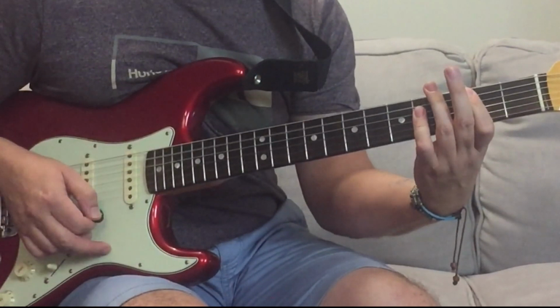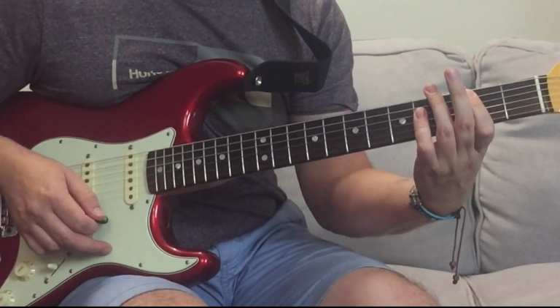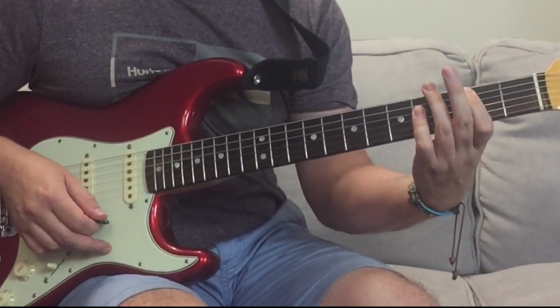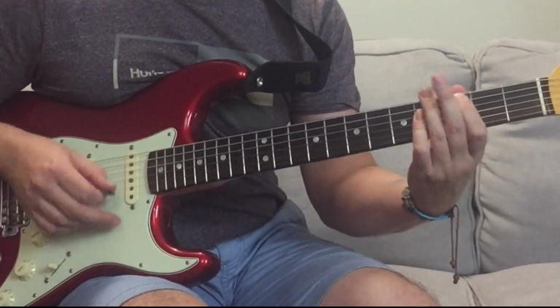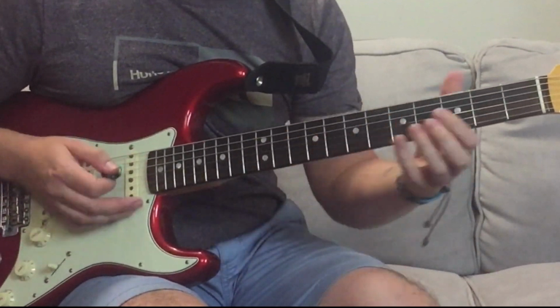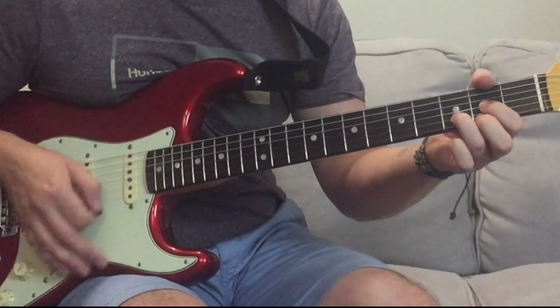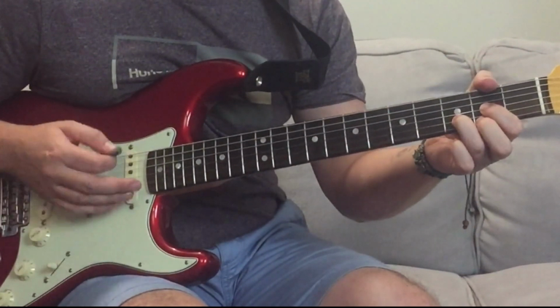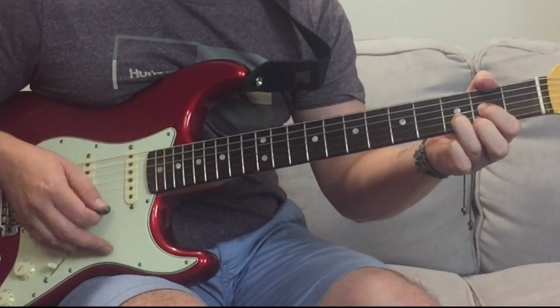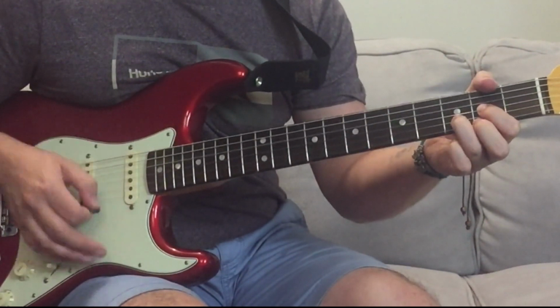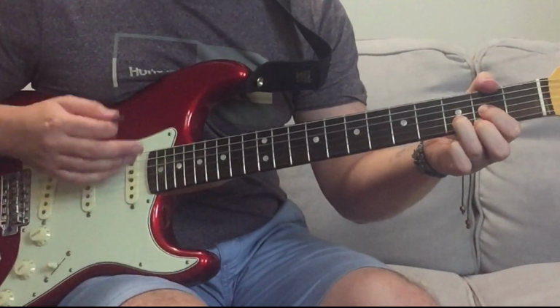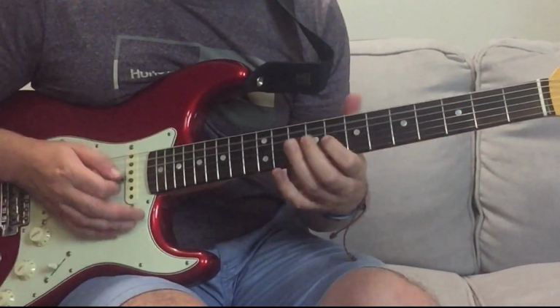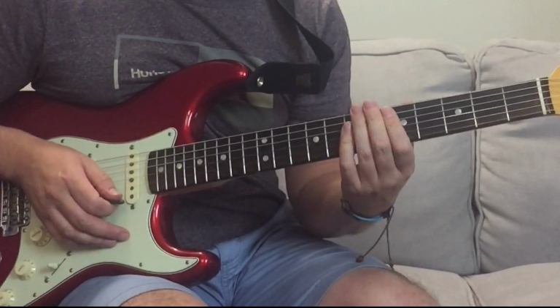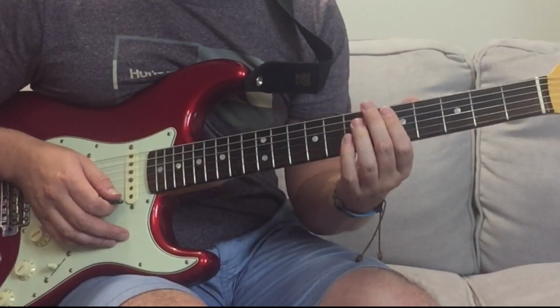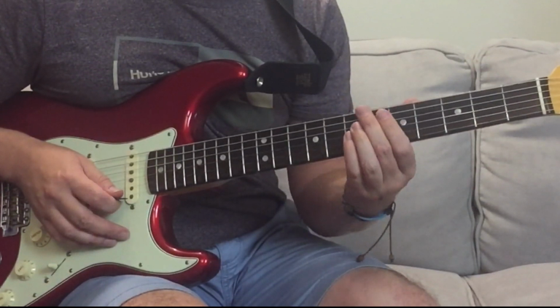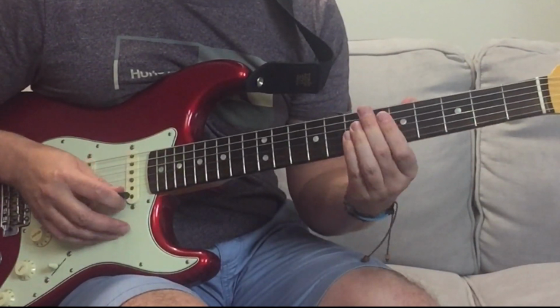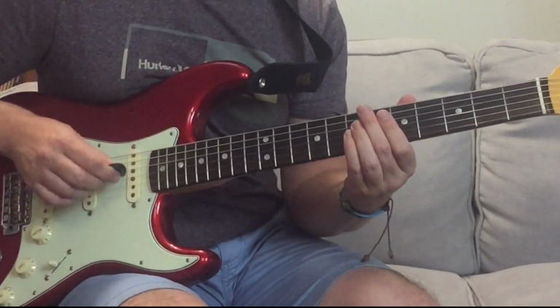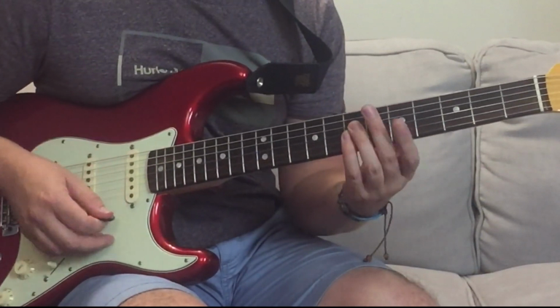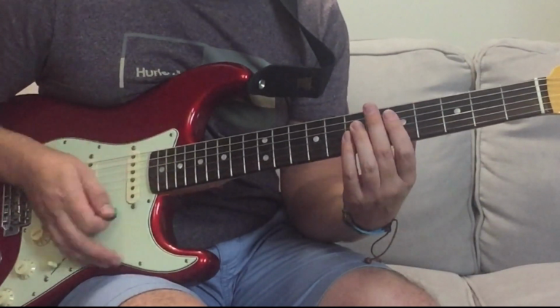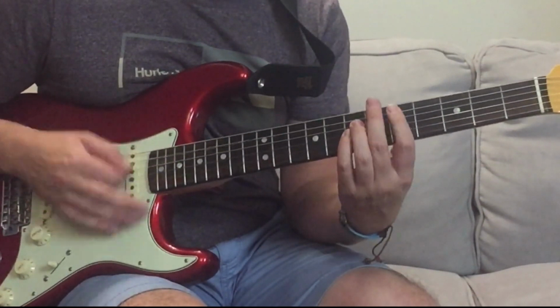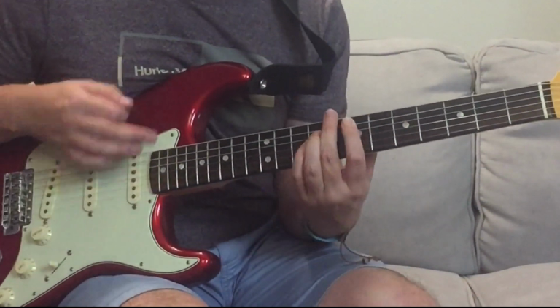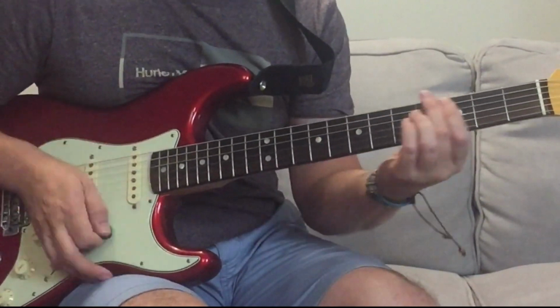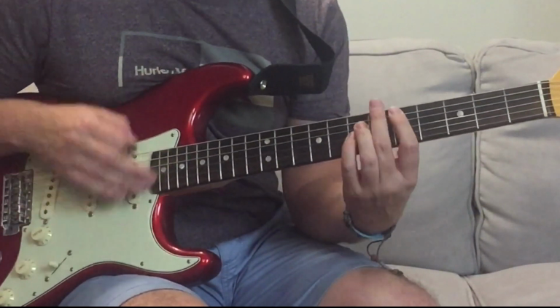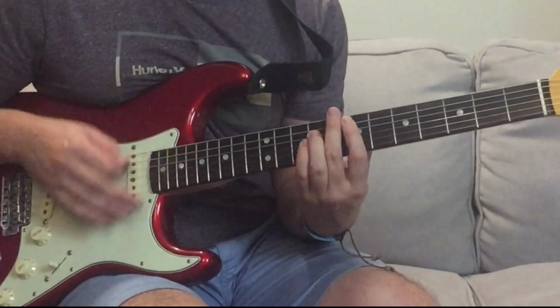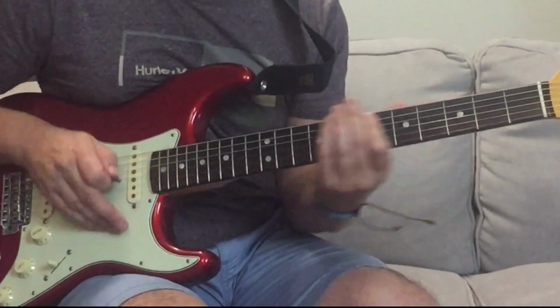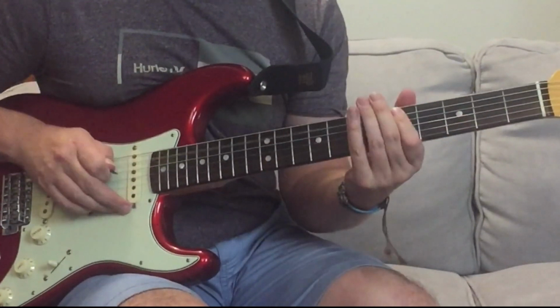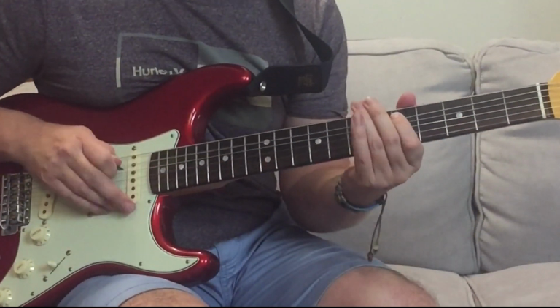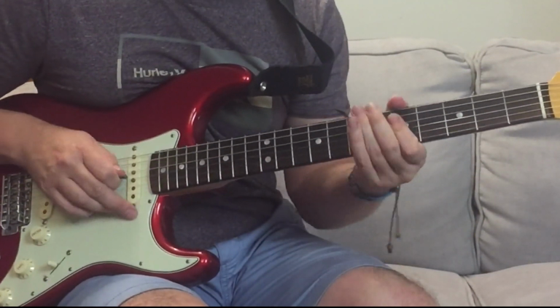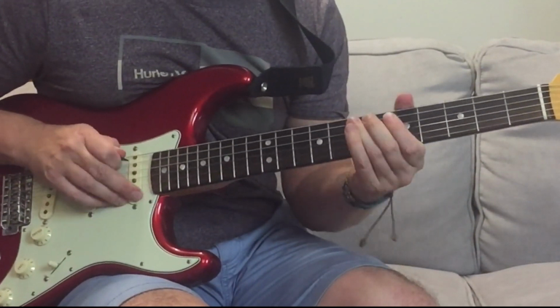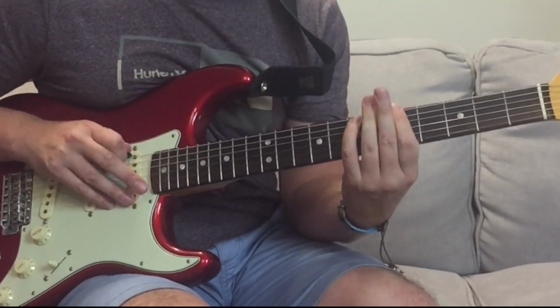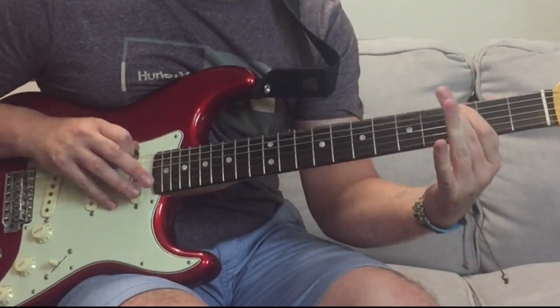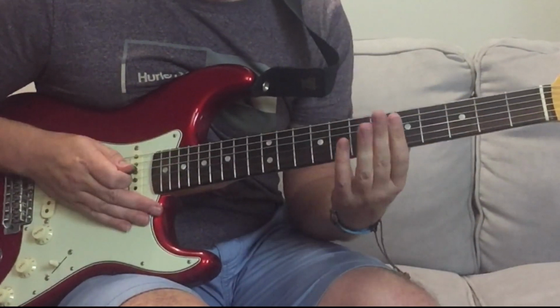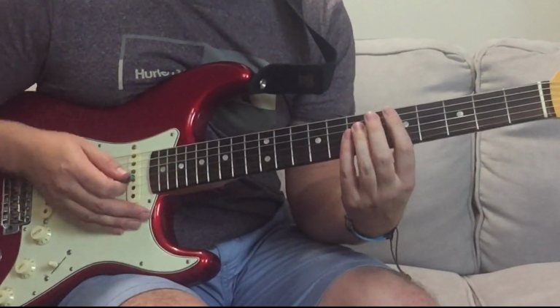Then B, count two, three, four, to D - one, two - and then we go into the legendary riff, which is like this.